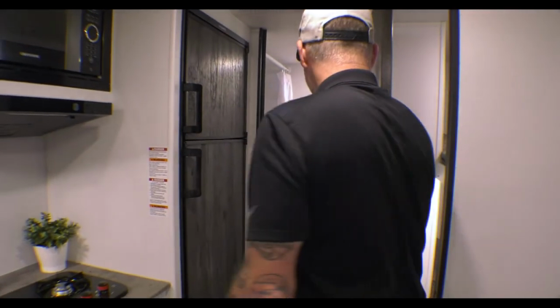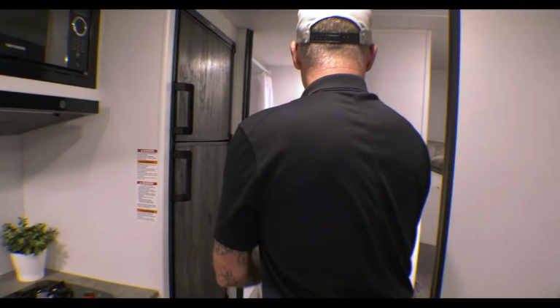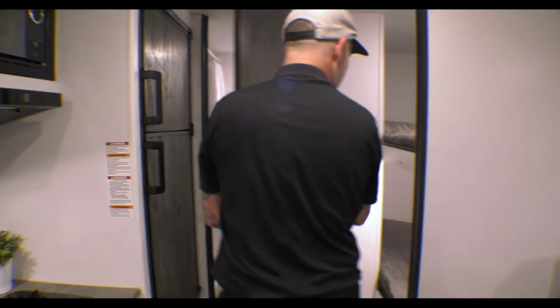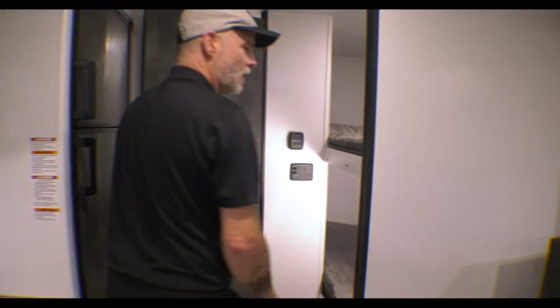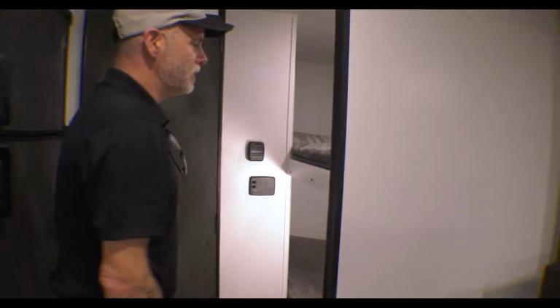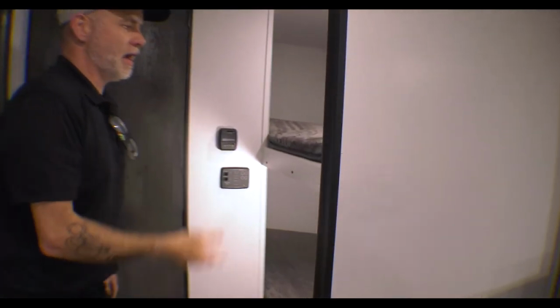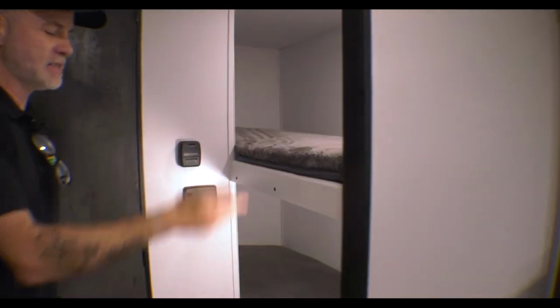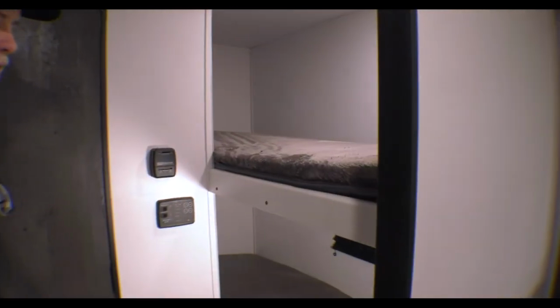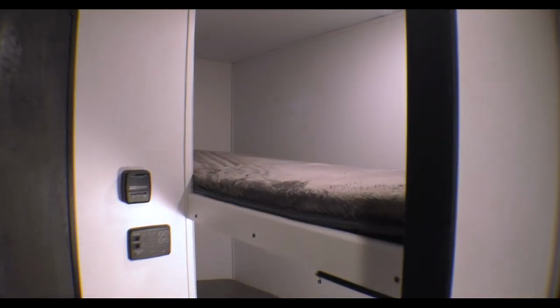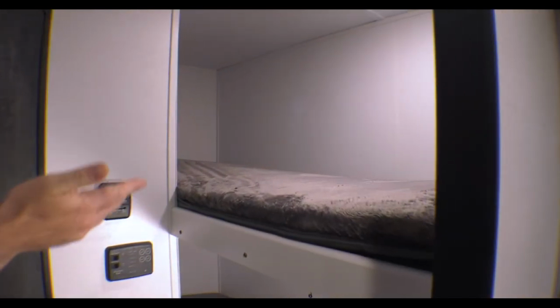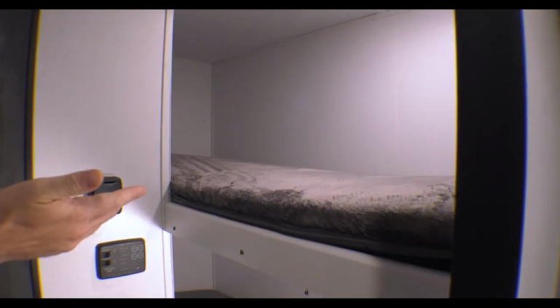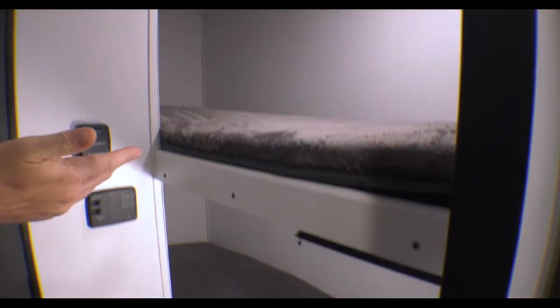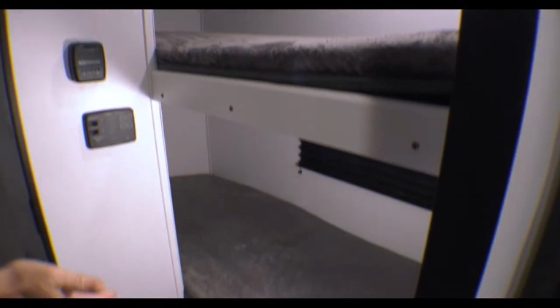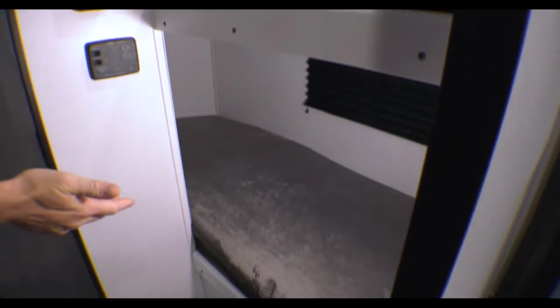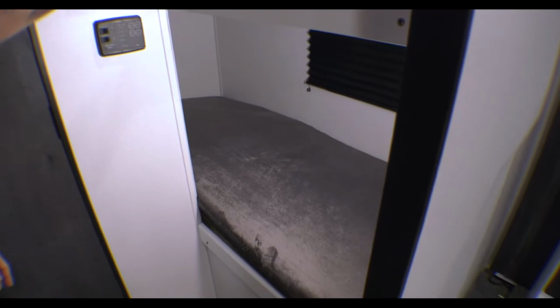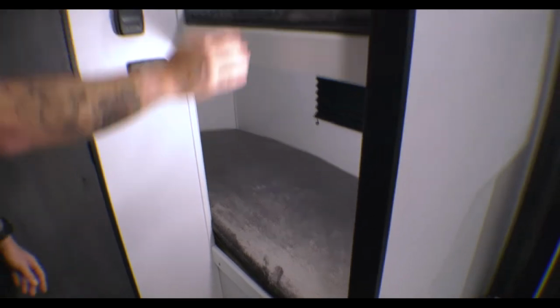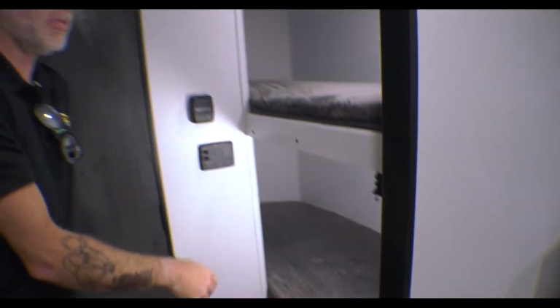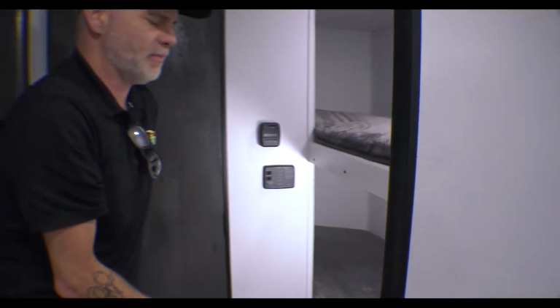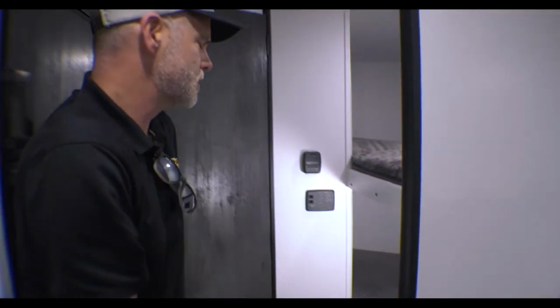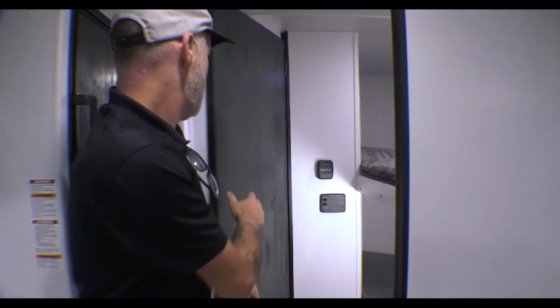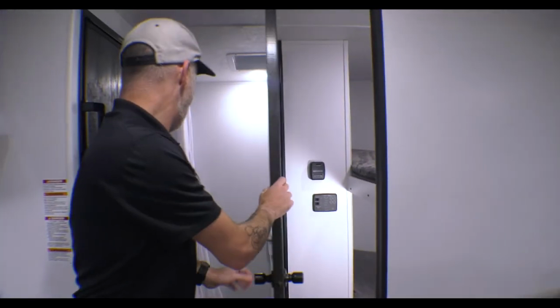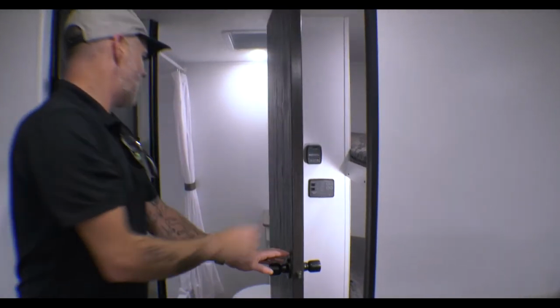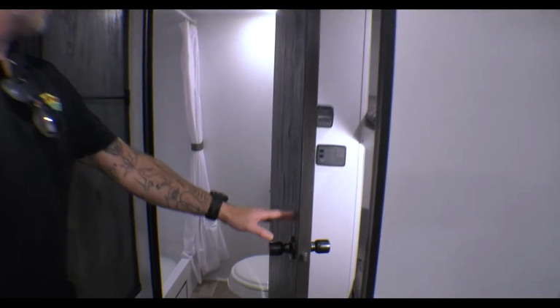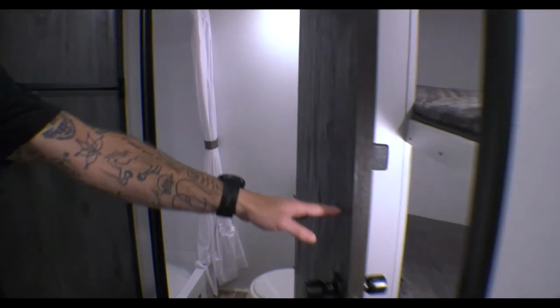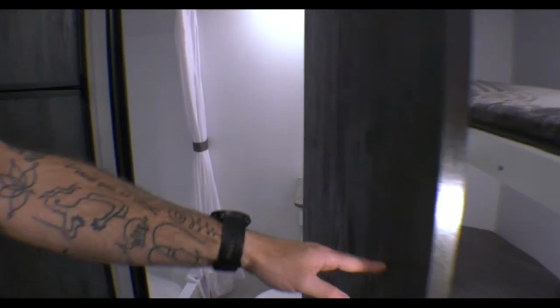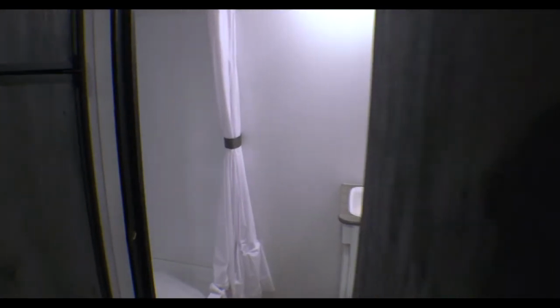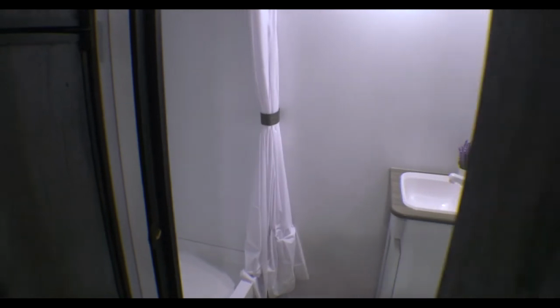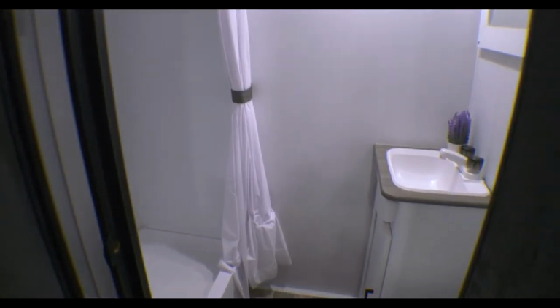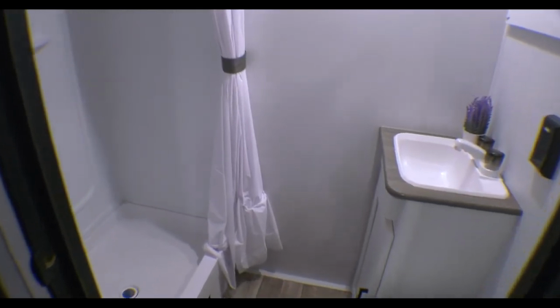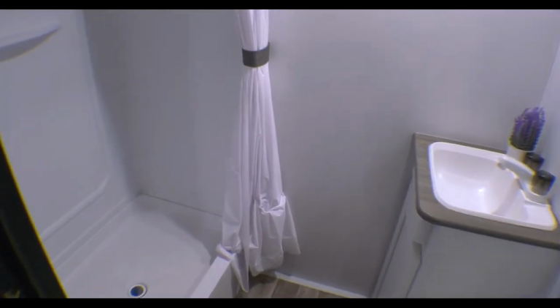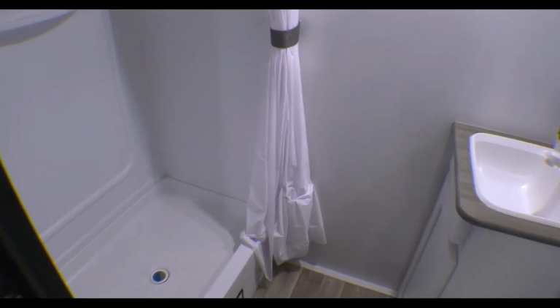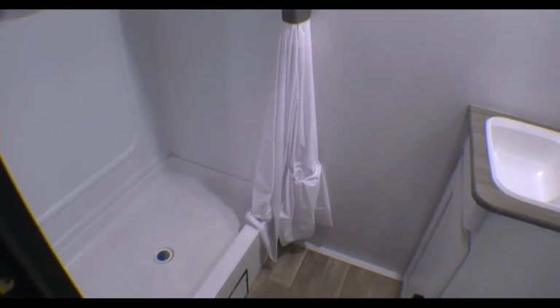Before we go into the bathroom, we do still have those single bunks with a 300-pound weight capacity on the top bunk. And the bathroom is basically identical to the bathroom in the 175 that we were just in.